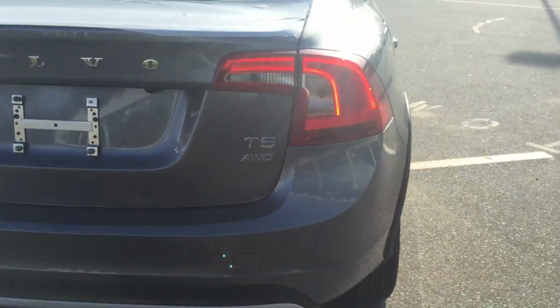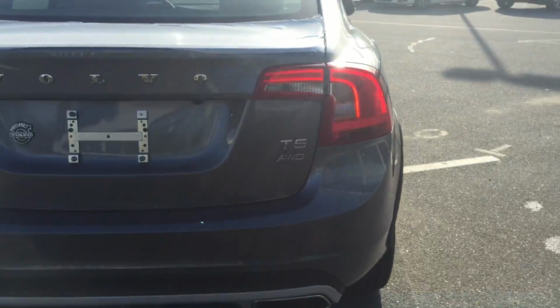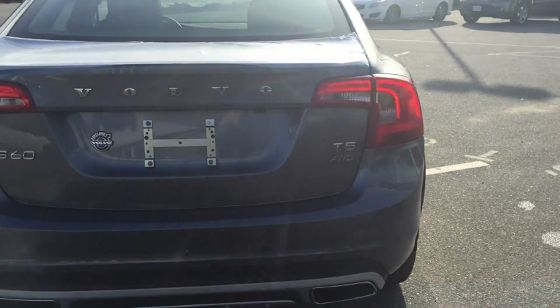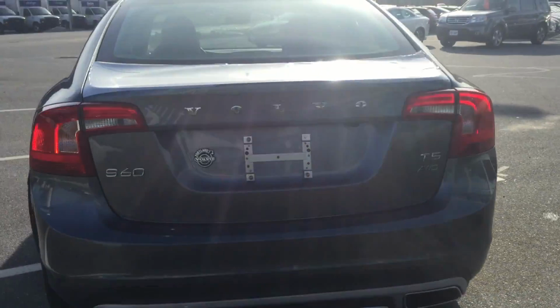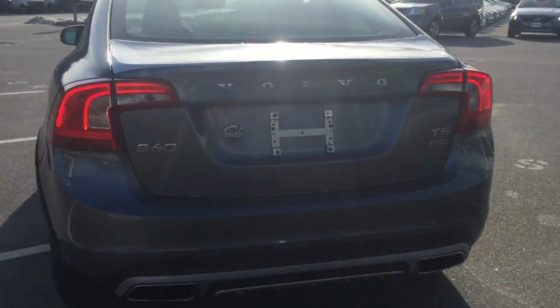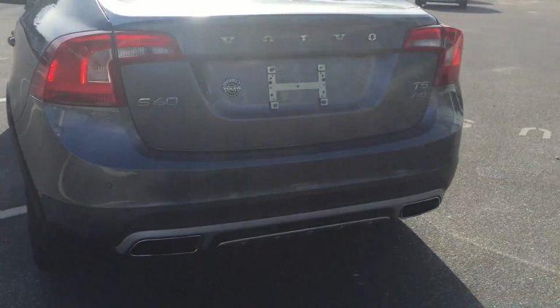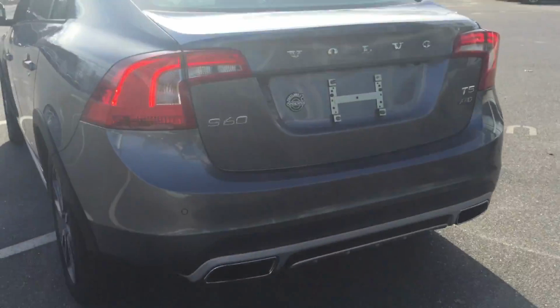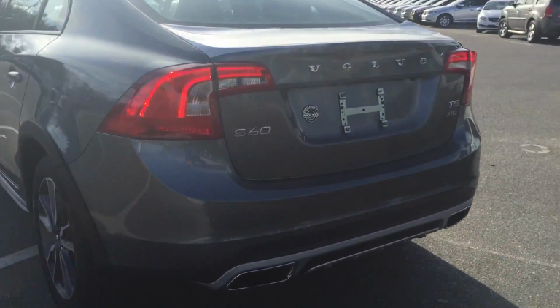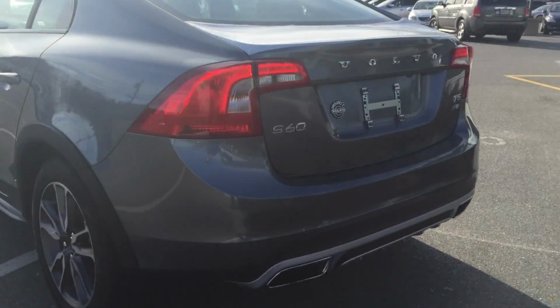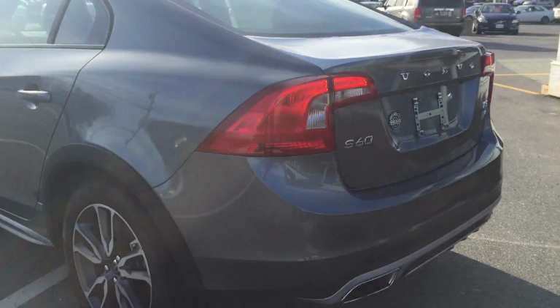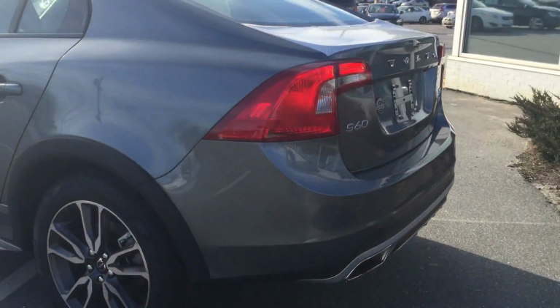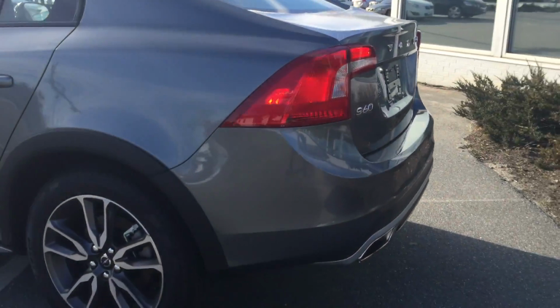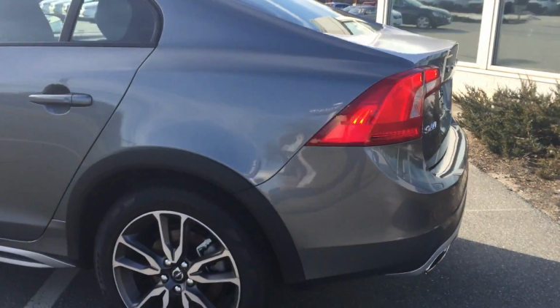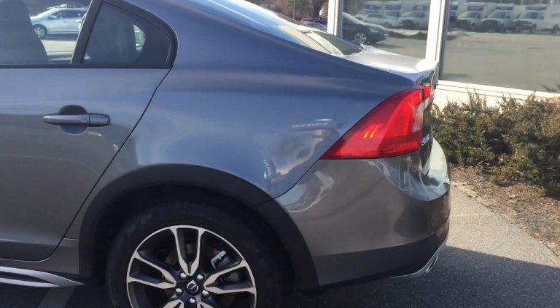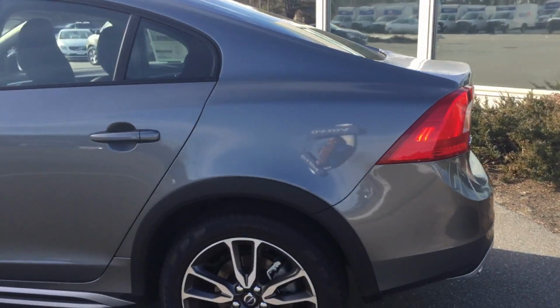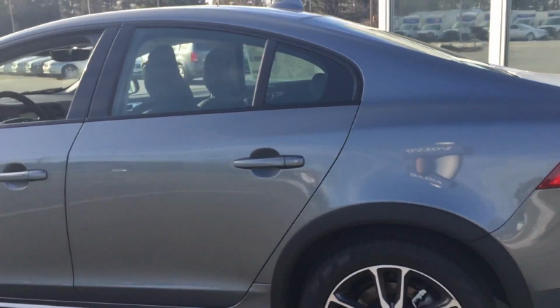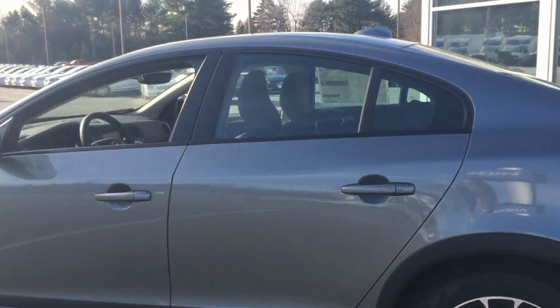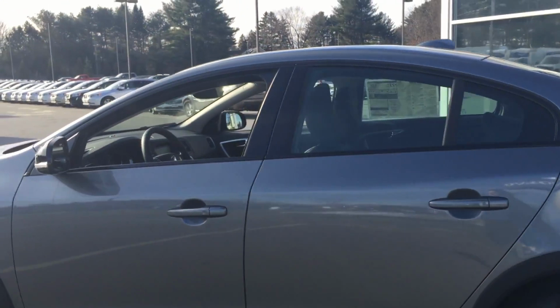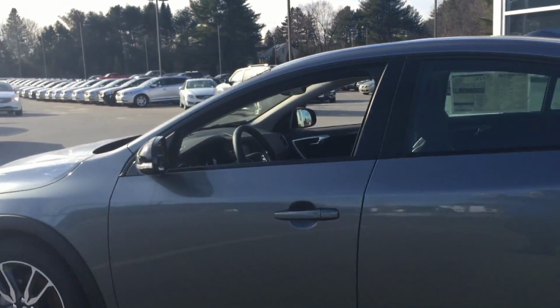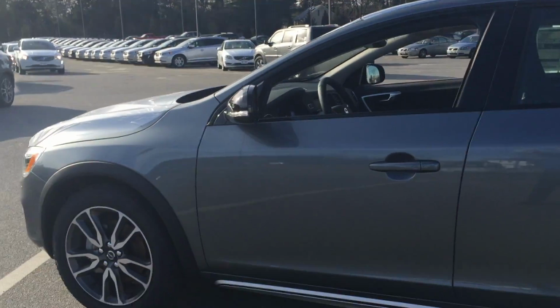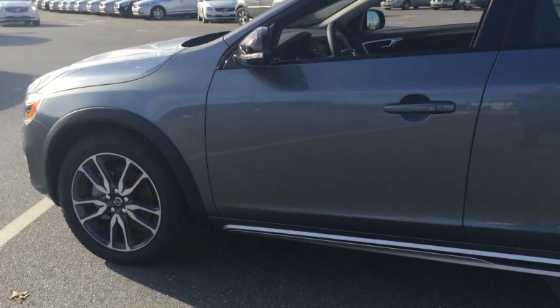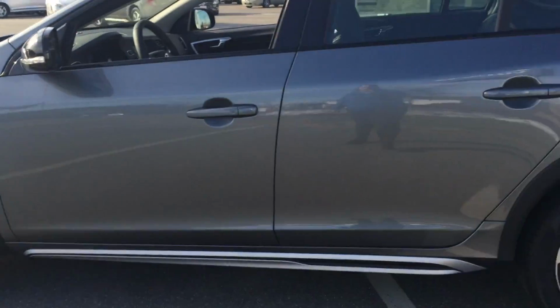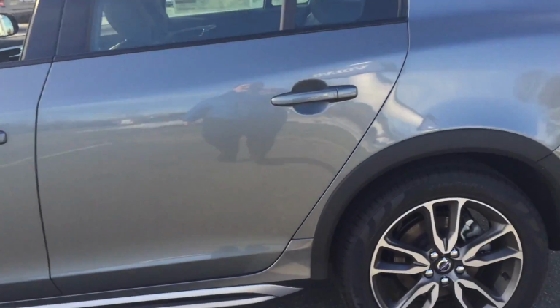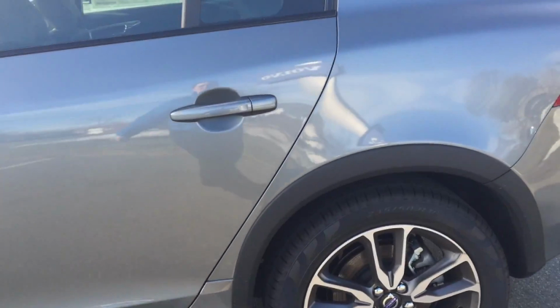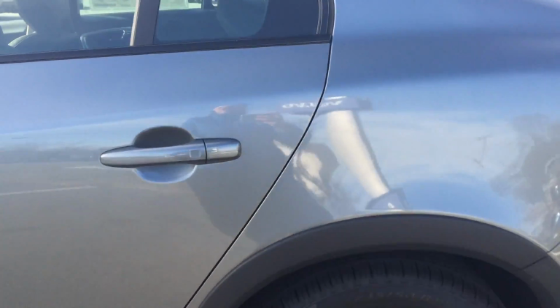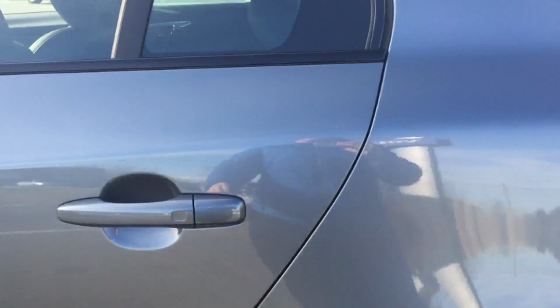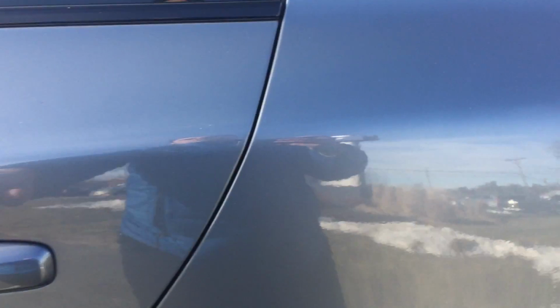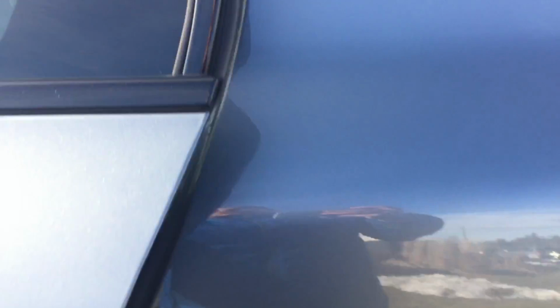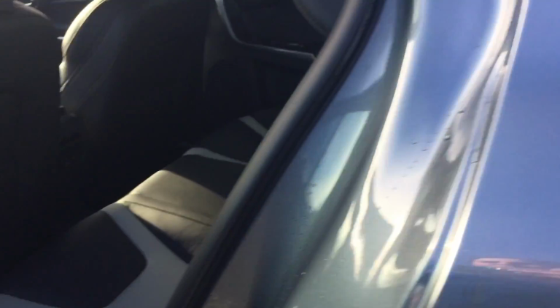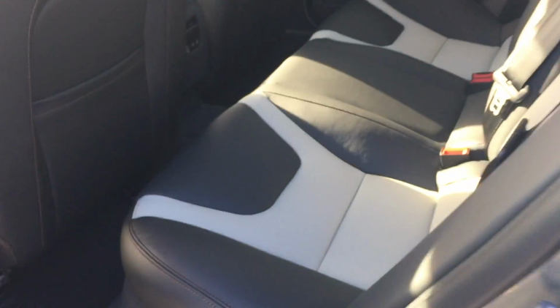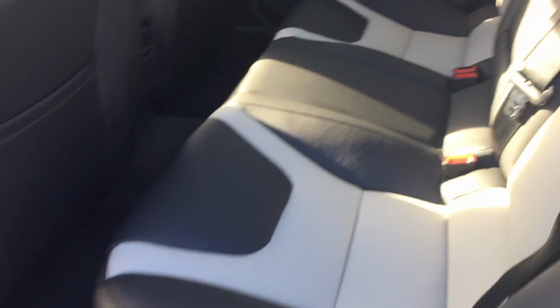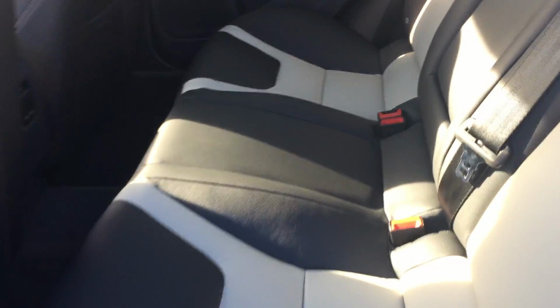T5 all-wheel drive with front and rear park assist as well as a rear backup camera. Also includes BLIS blind spot information, and this is the fantastic Osmium Gray — the gorgeous two-tone sport leather interior.